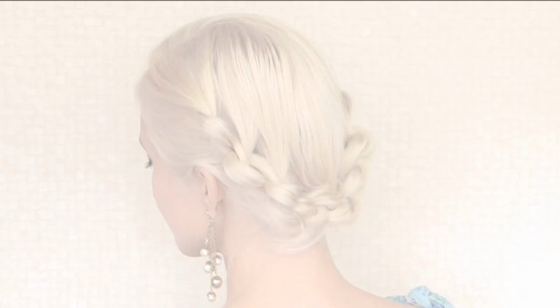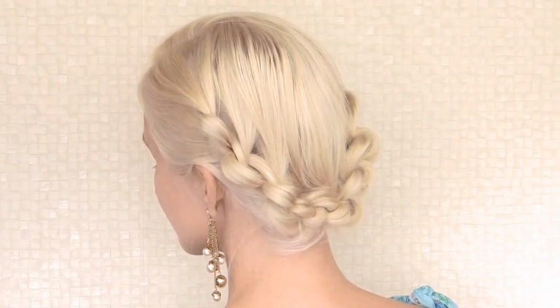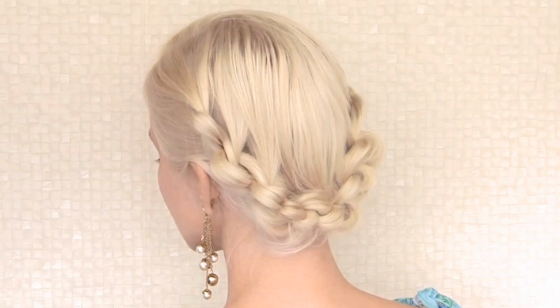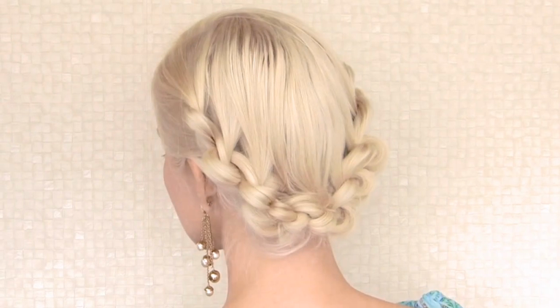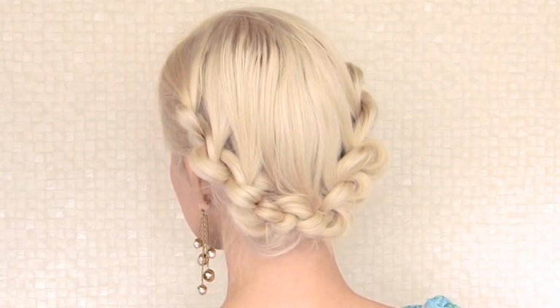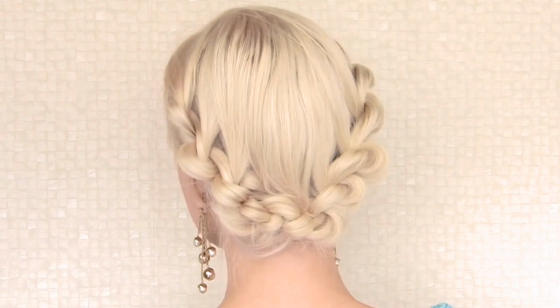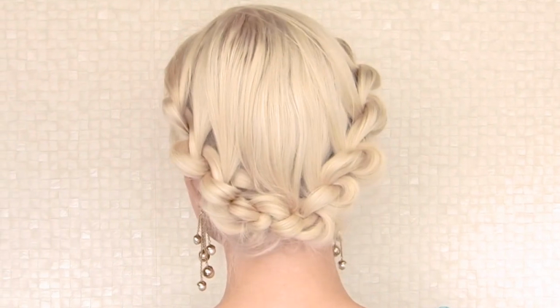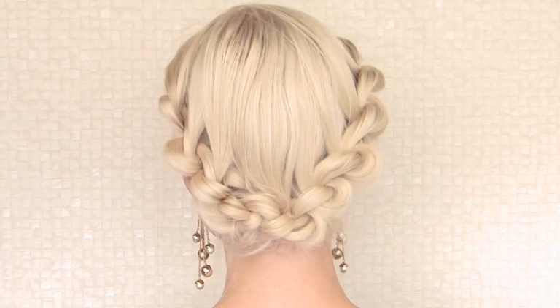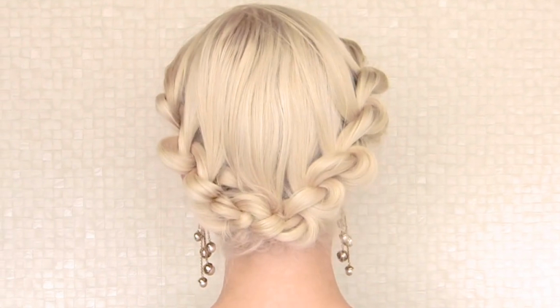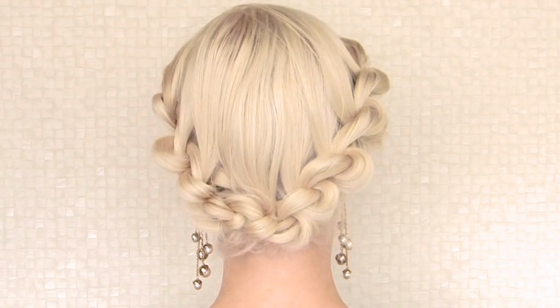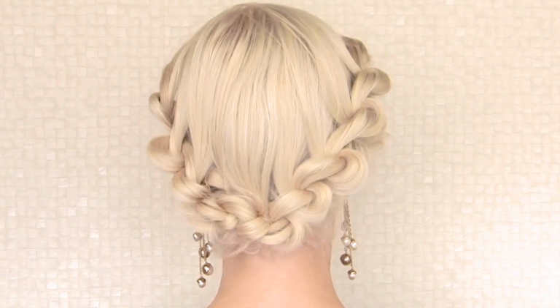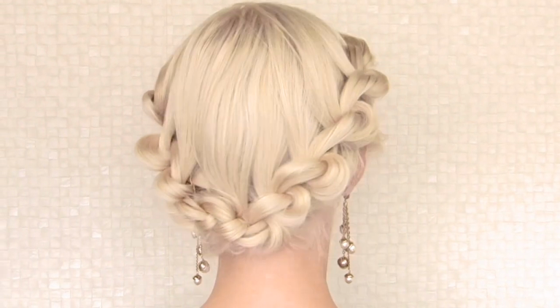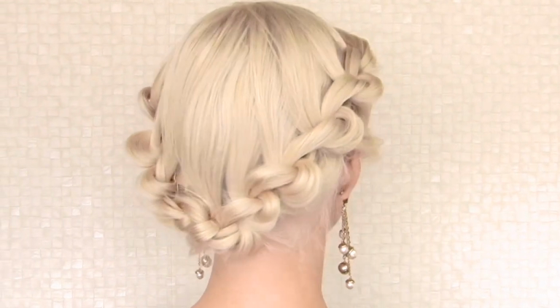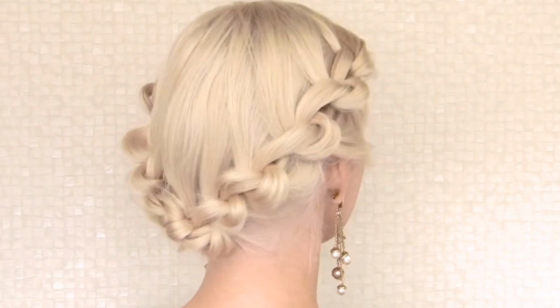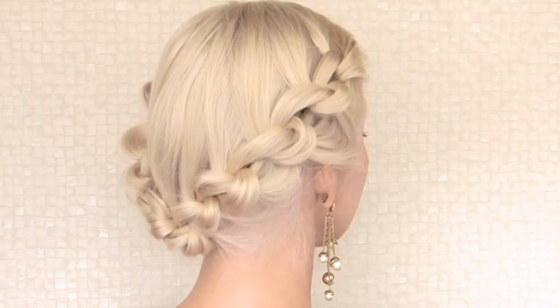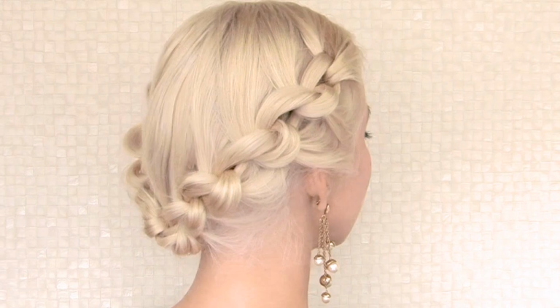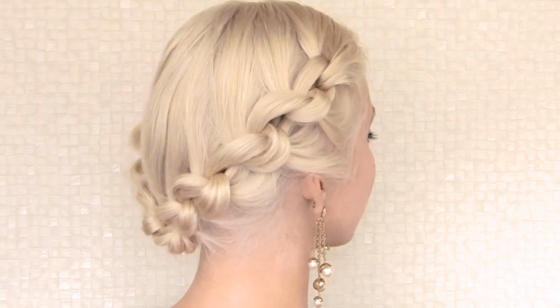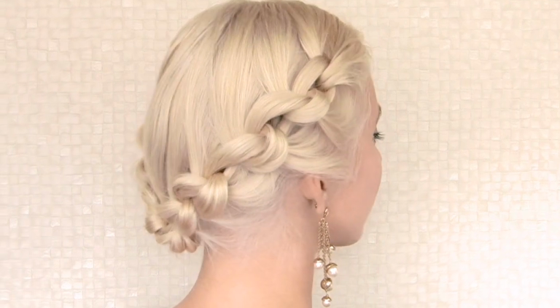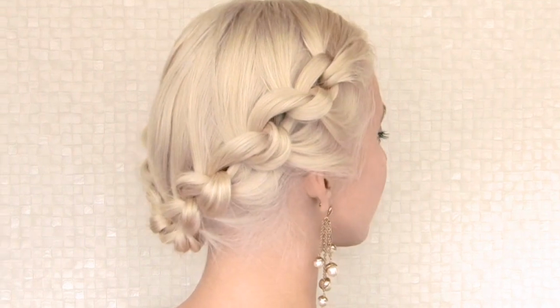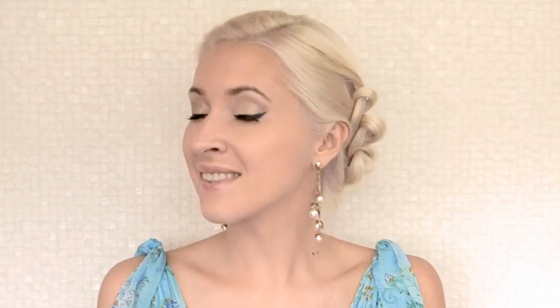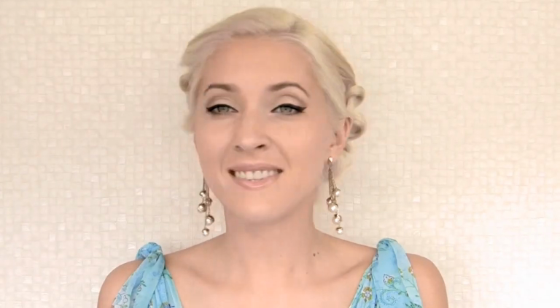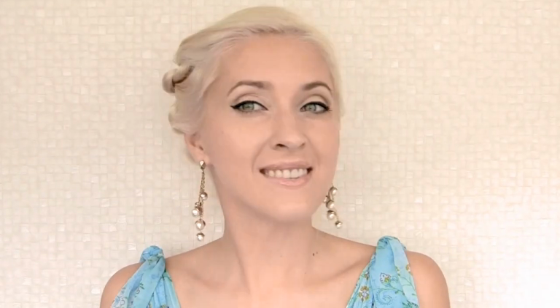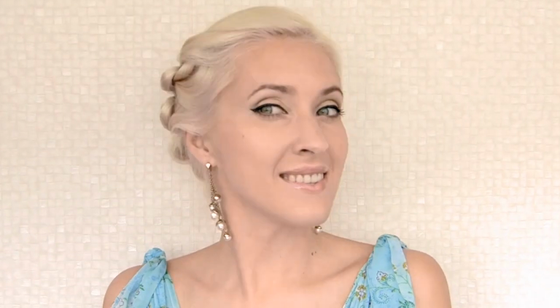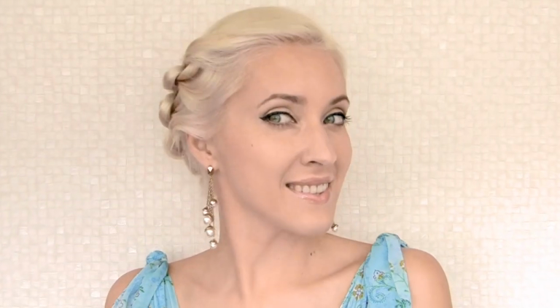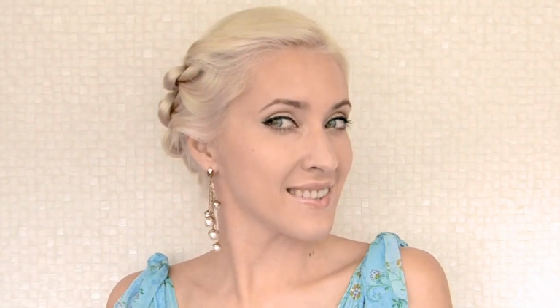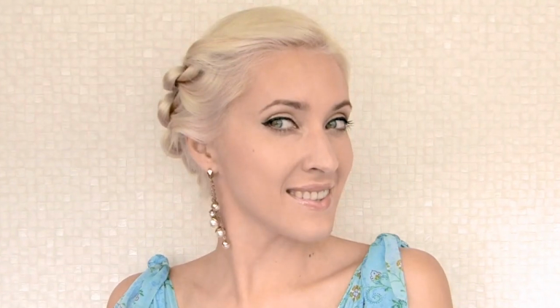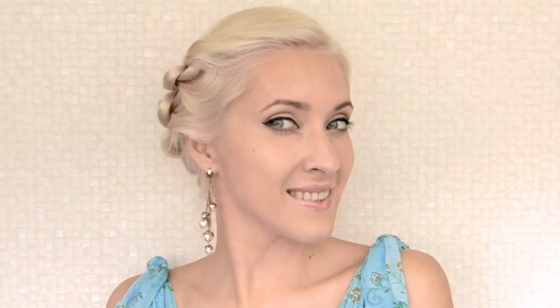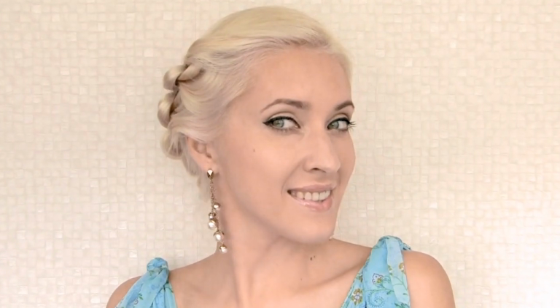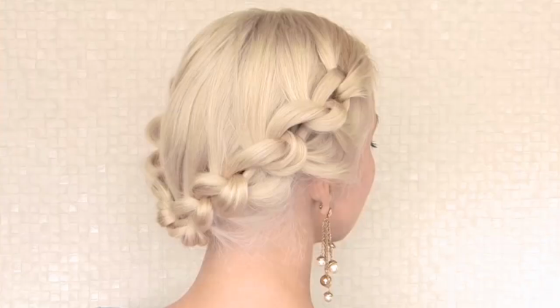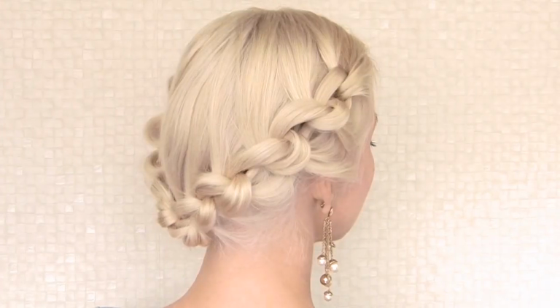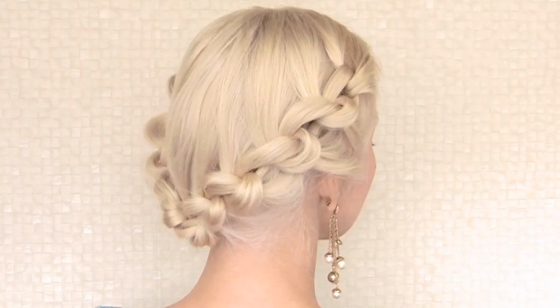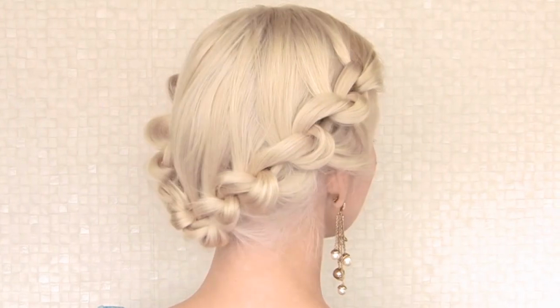Hi guys! Today I'd like to show you an easy way to create an elegant modern hairstyle. Unique and striking, it's perfect for holidays and special occasions.